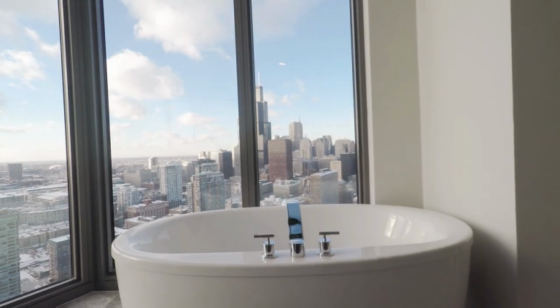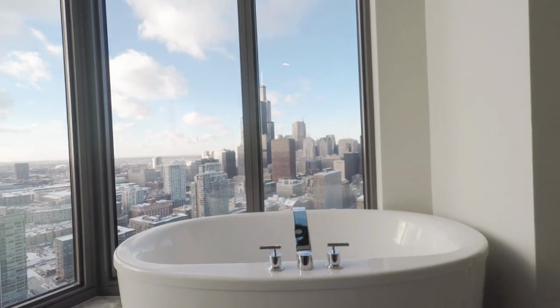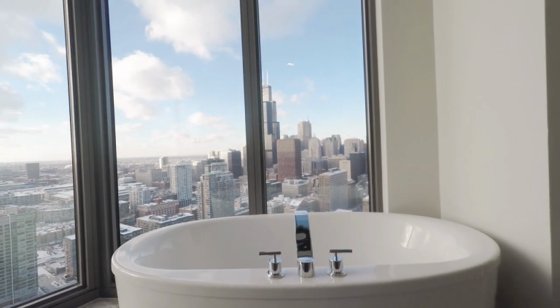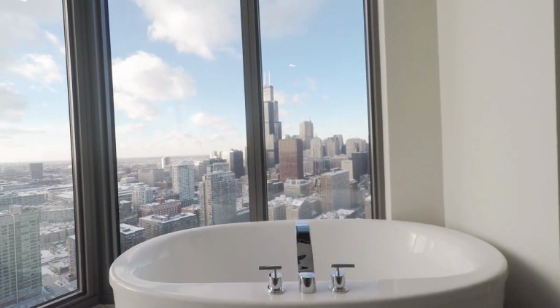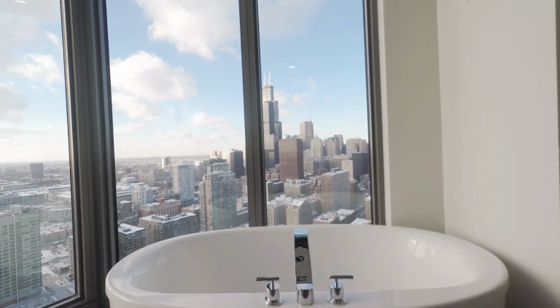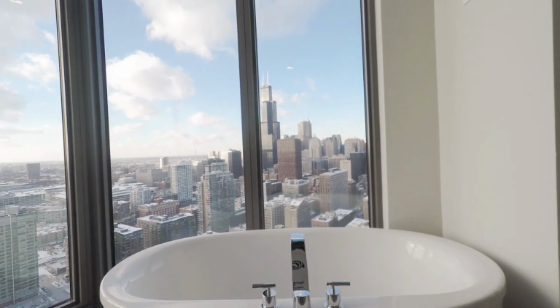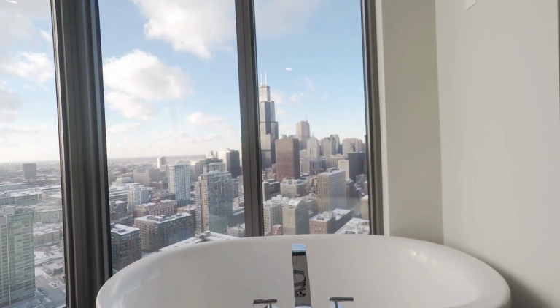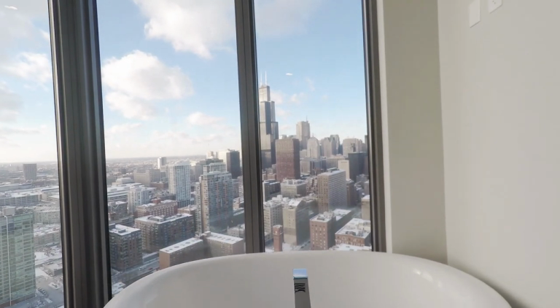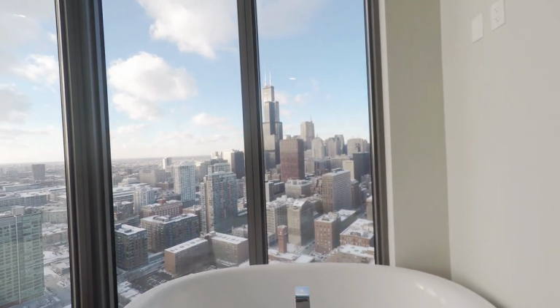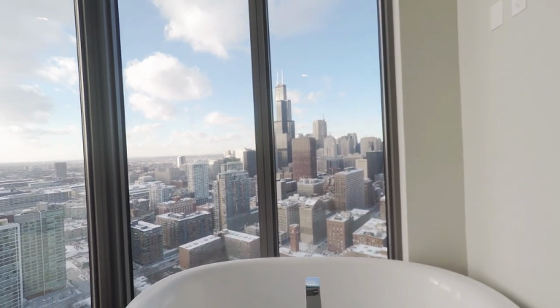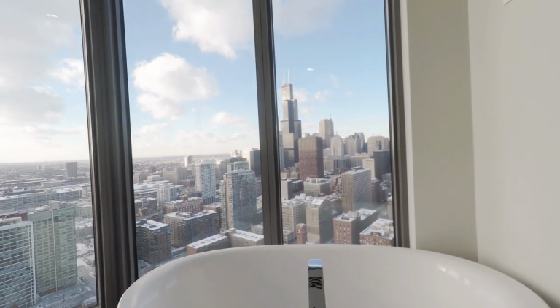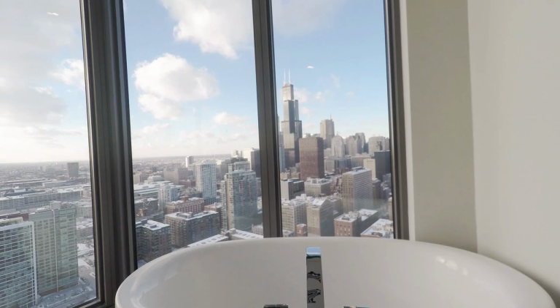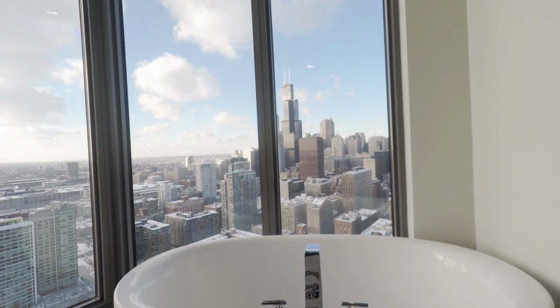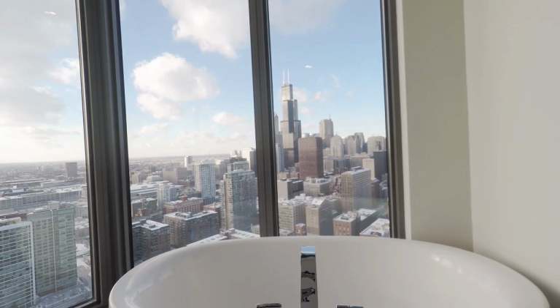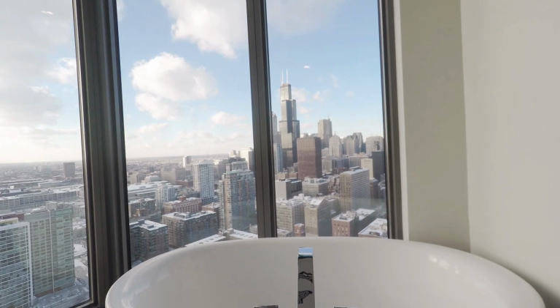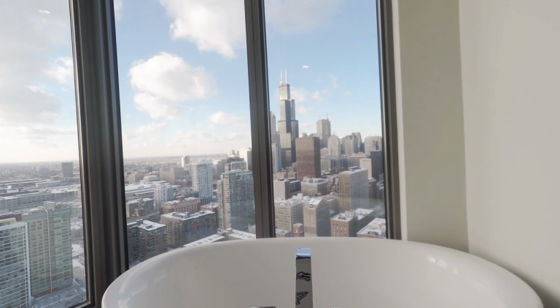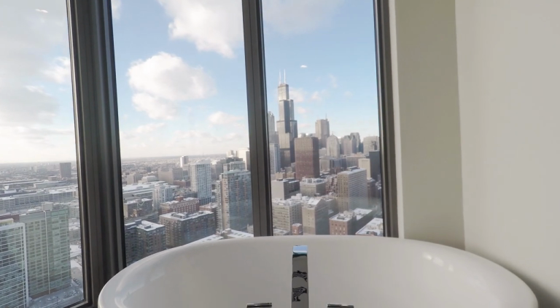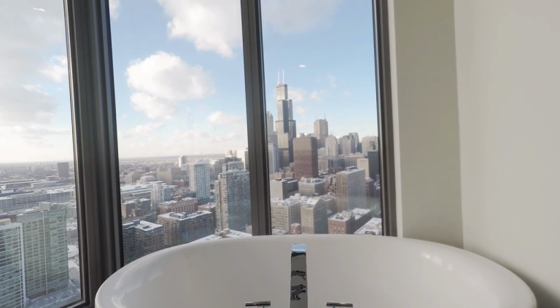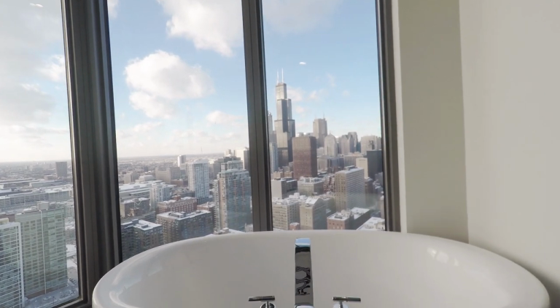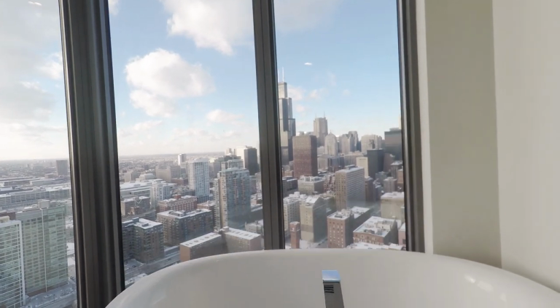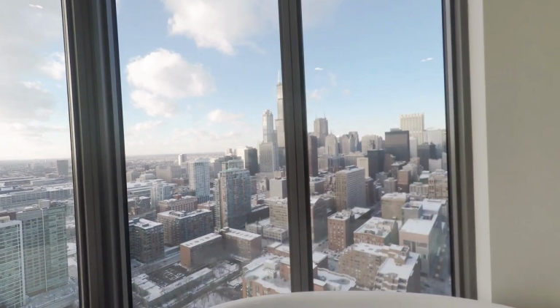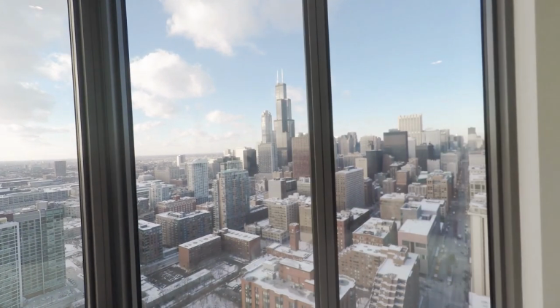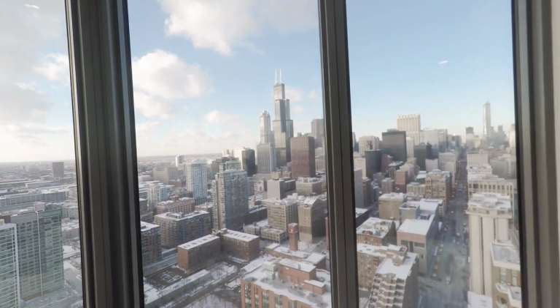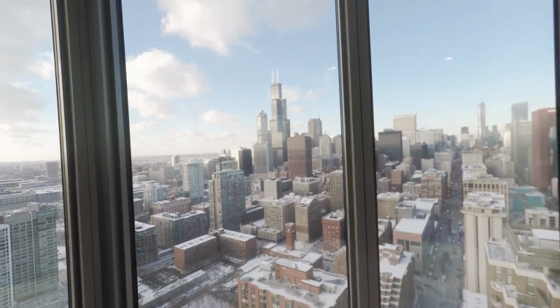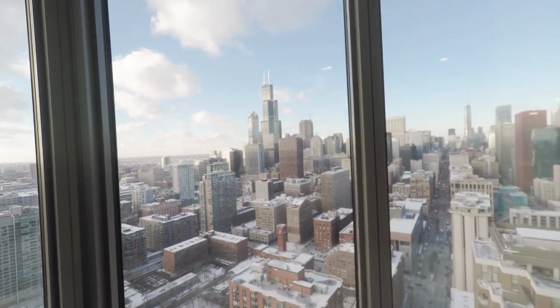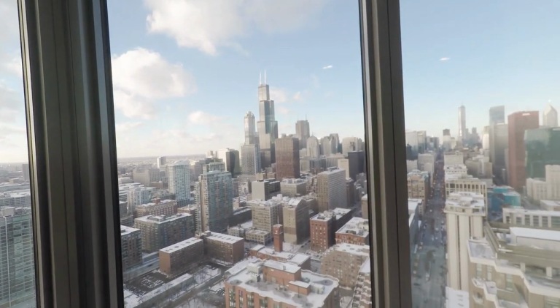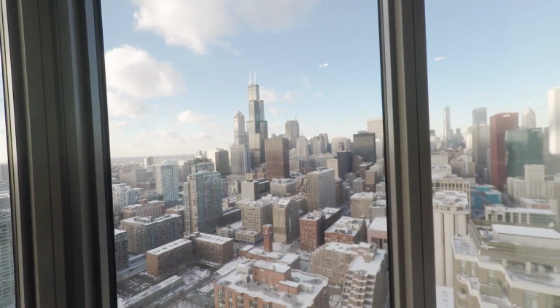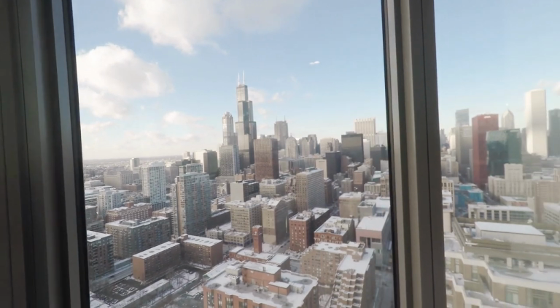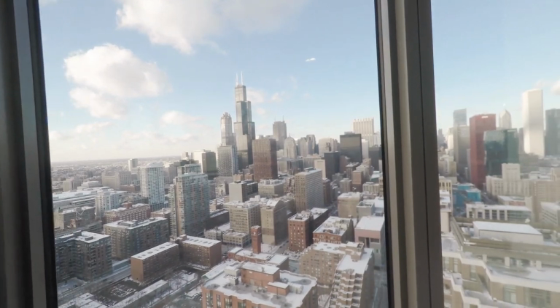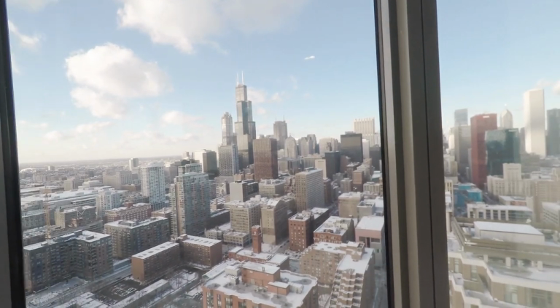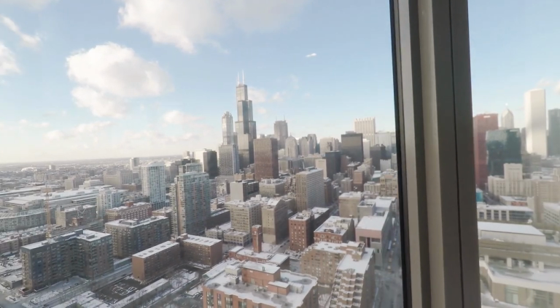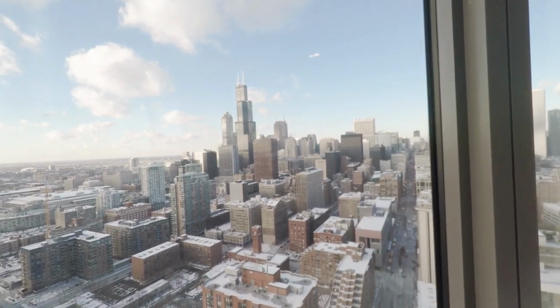Perhaps the best view from a bathroom in the whole city of Chicago. Thank you for visiting the penthouse at 1001 South State. We hope to see you soon.